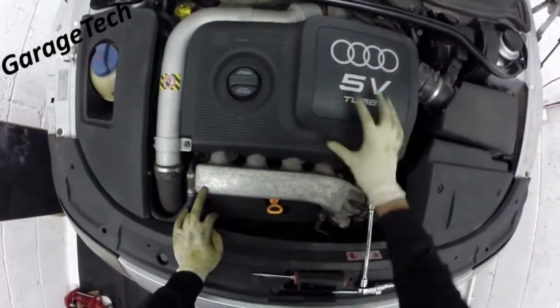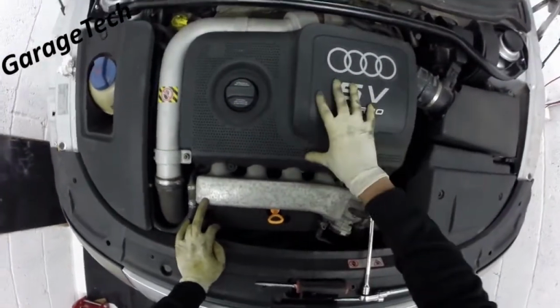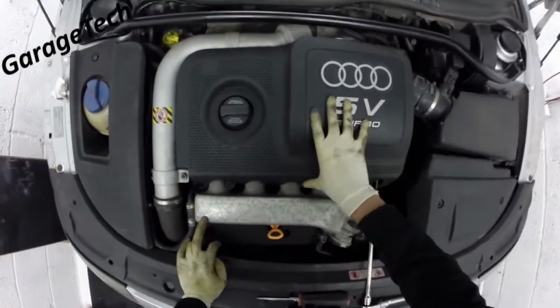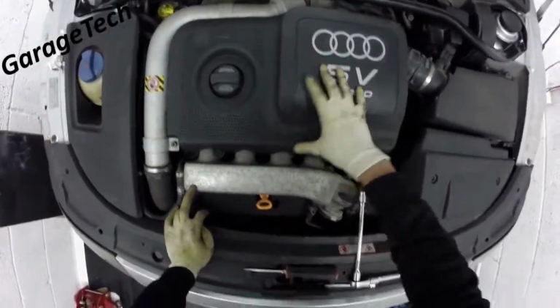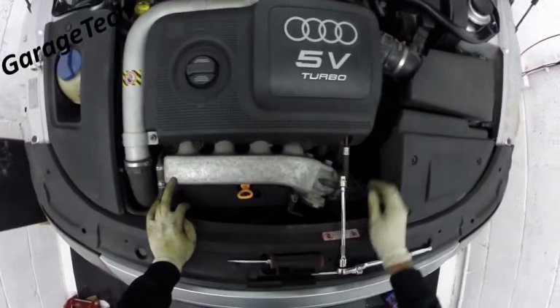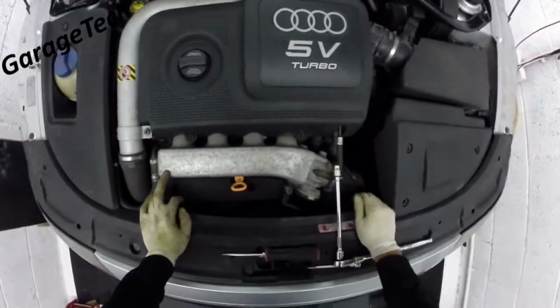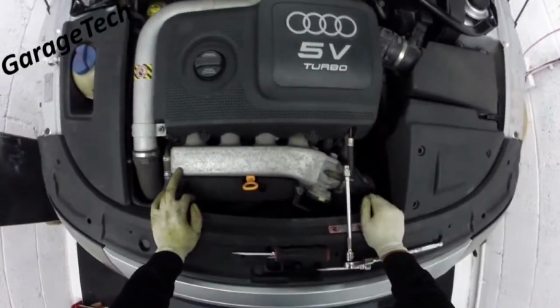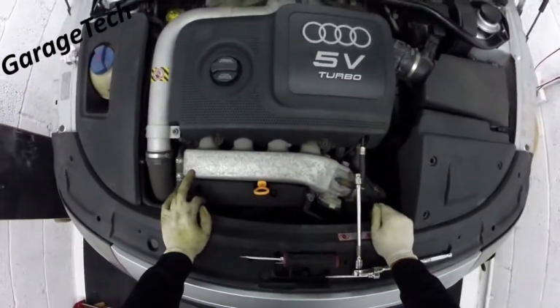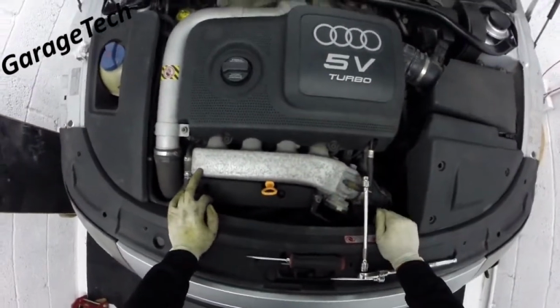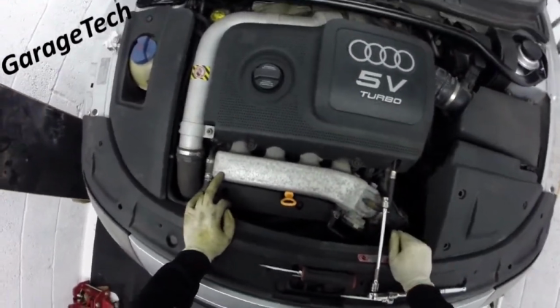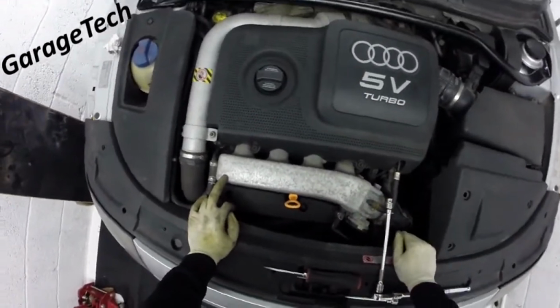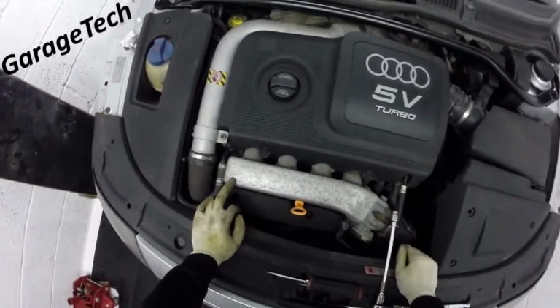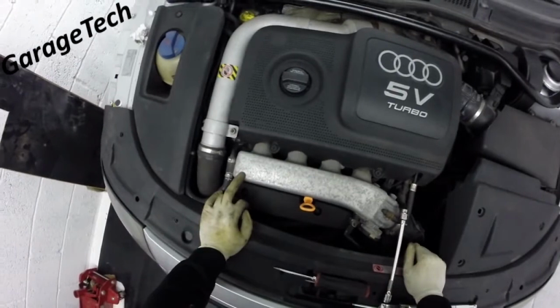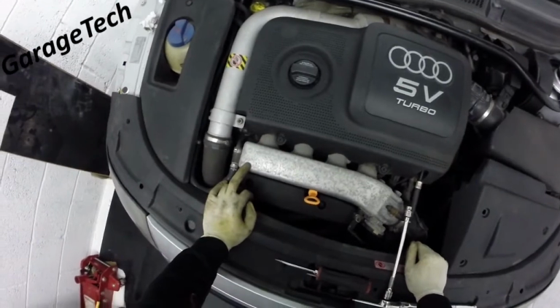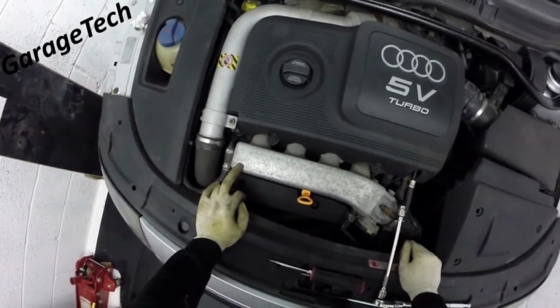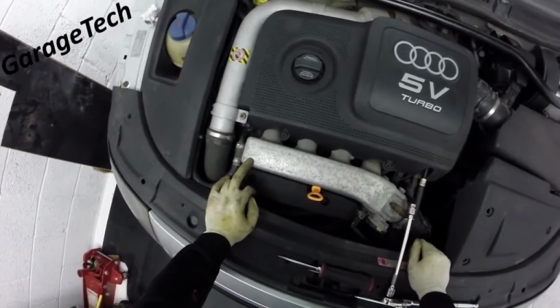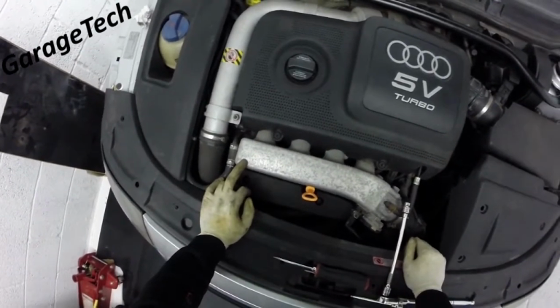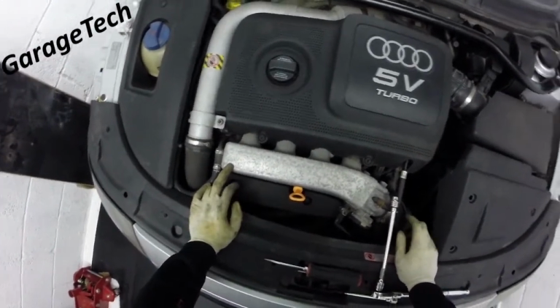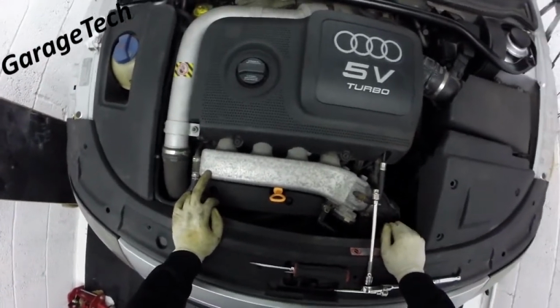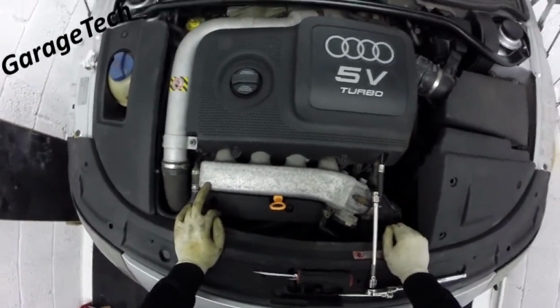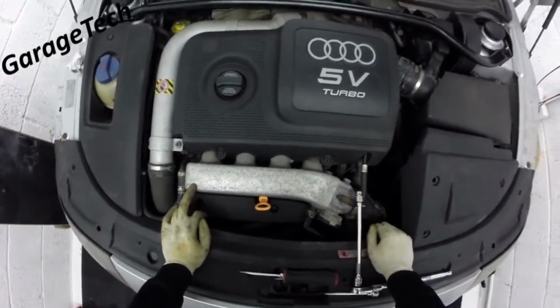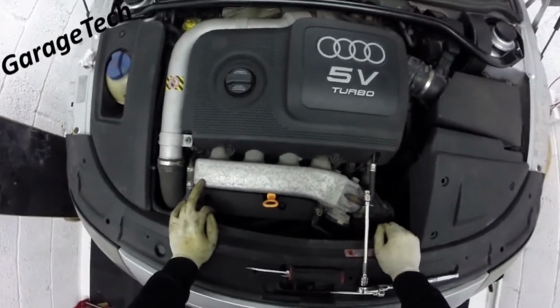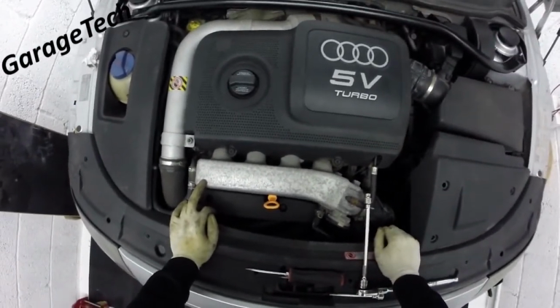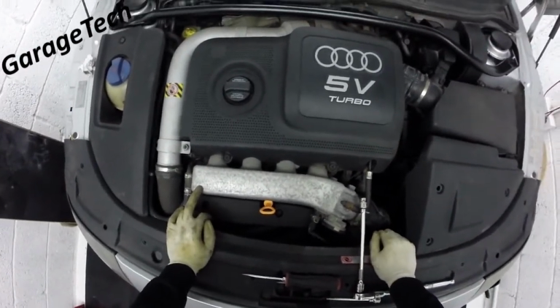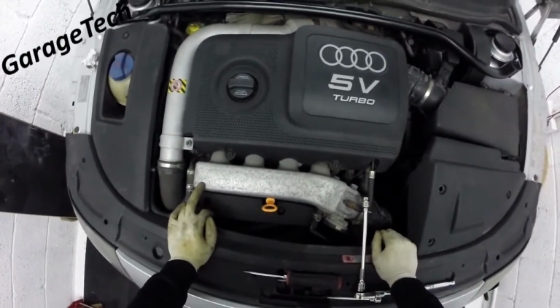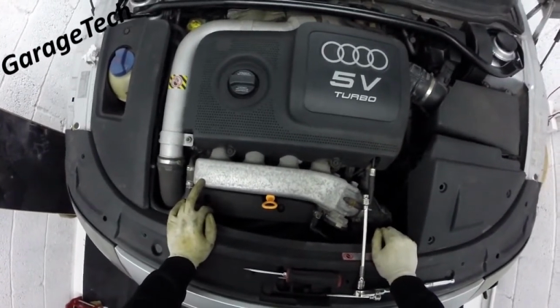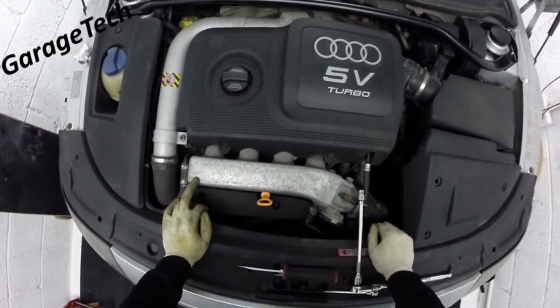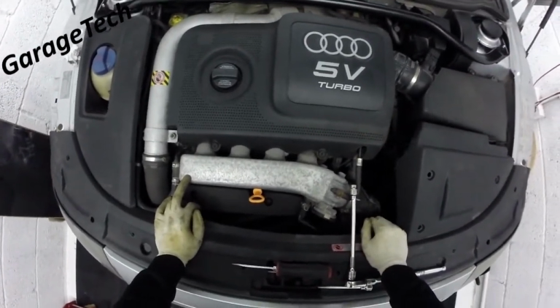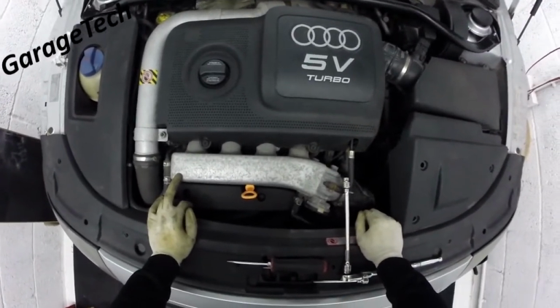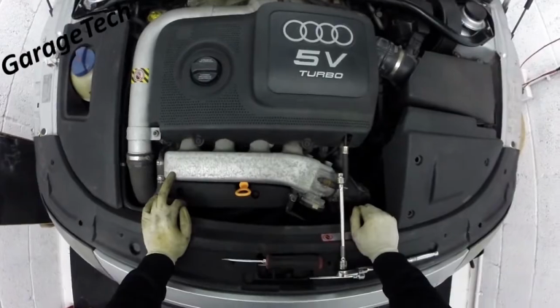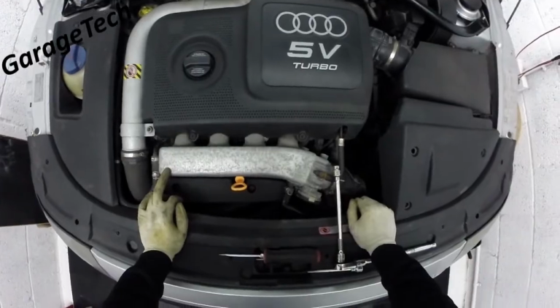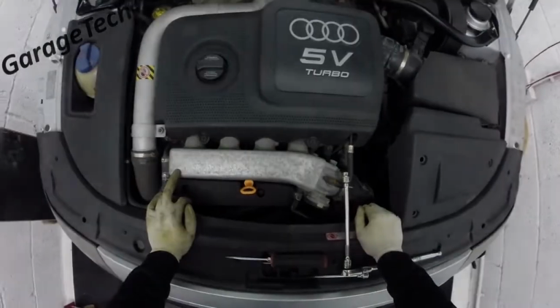That's it — a set of coil packs and some spark plugs you can probably do at the same time in under 10 minutes. Cool, thanks guys, thanks for watching, see you soon.